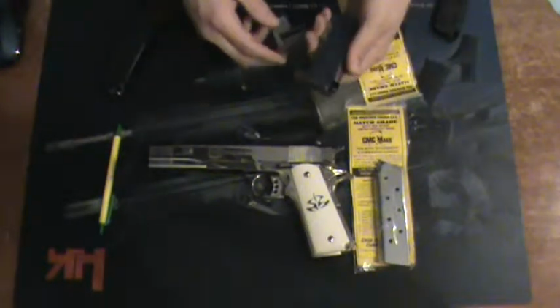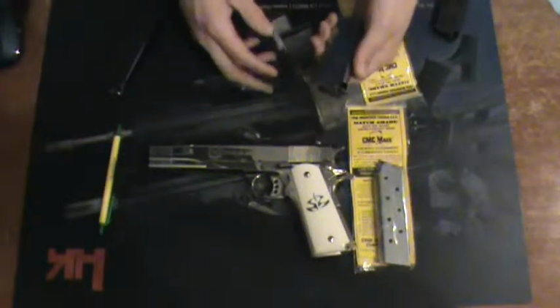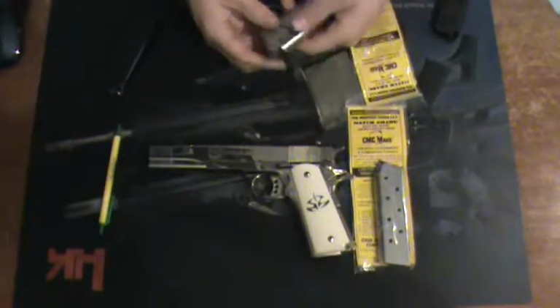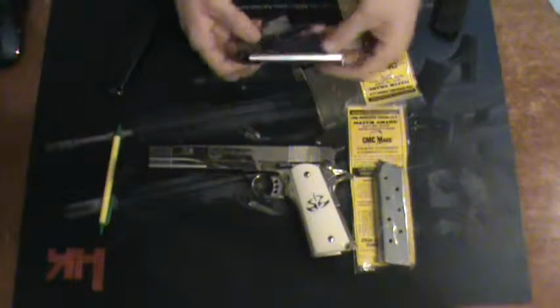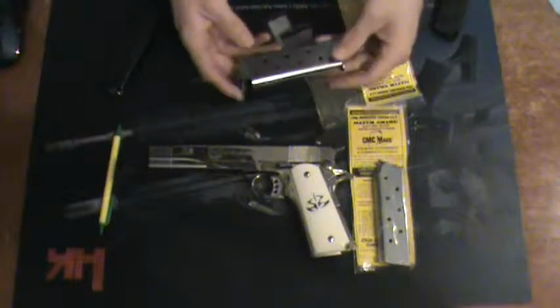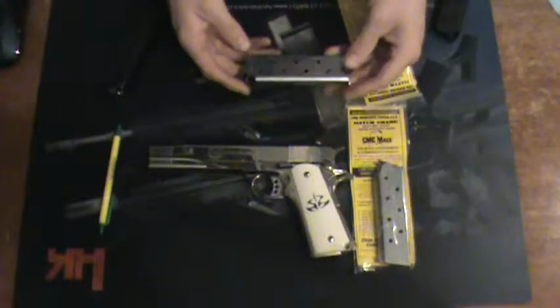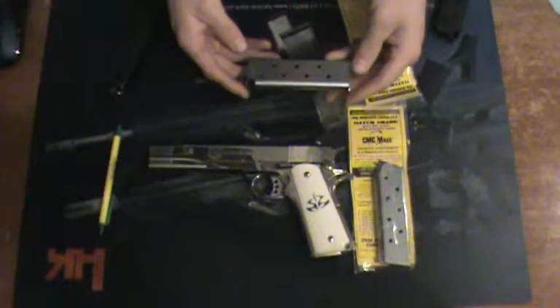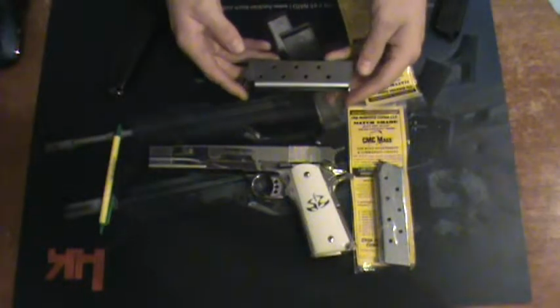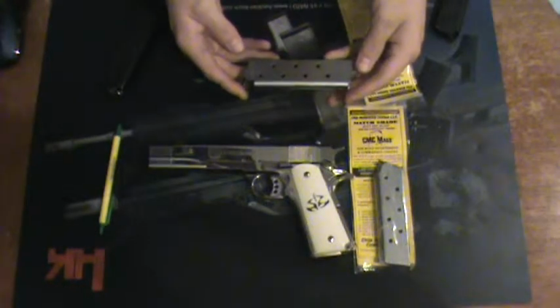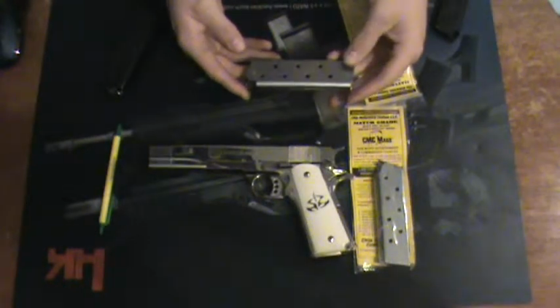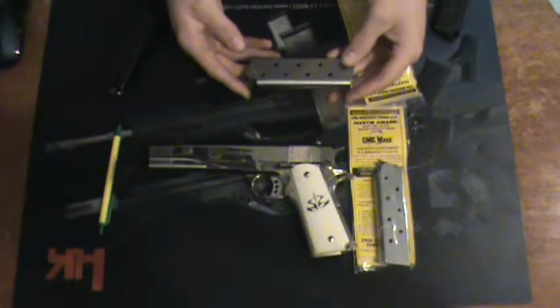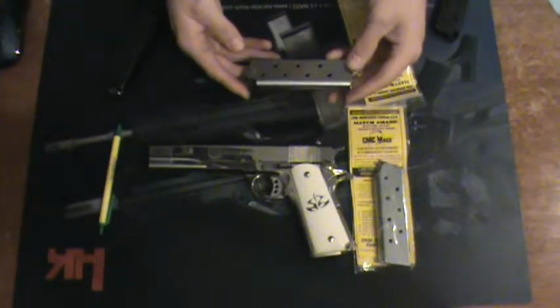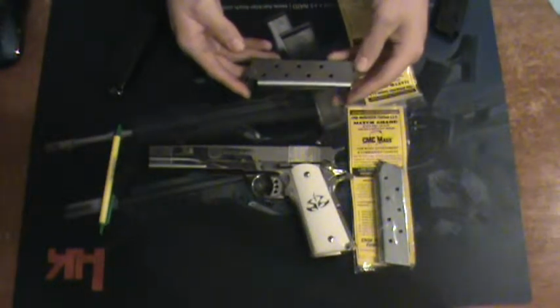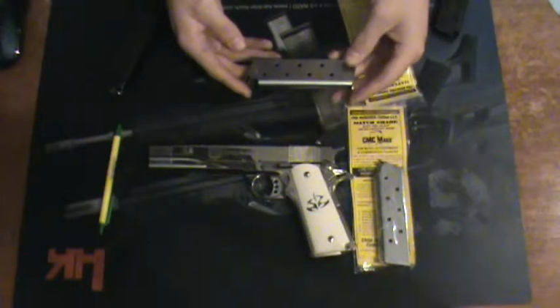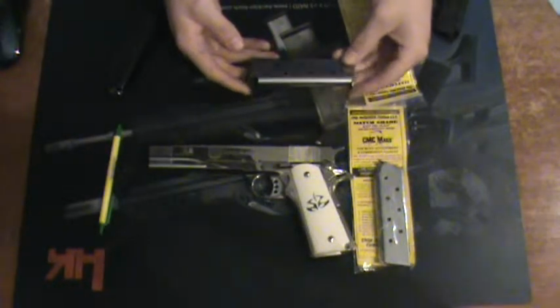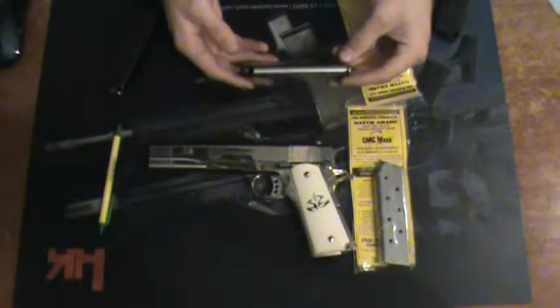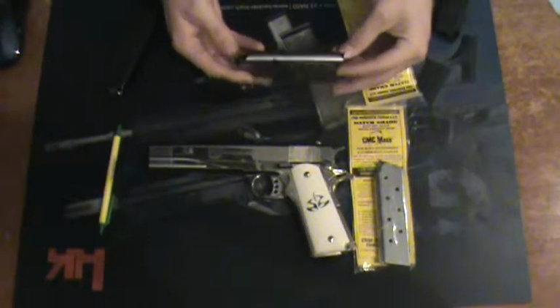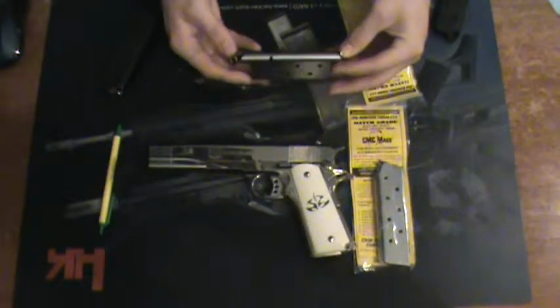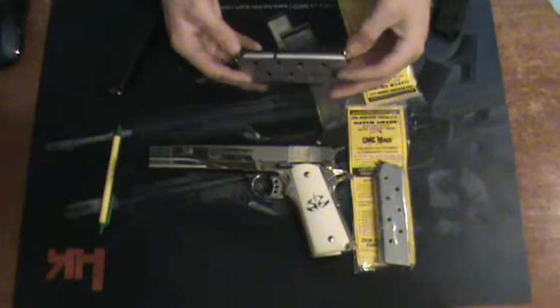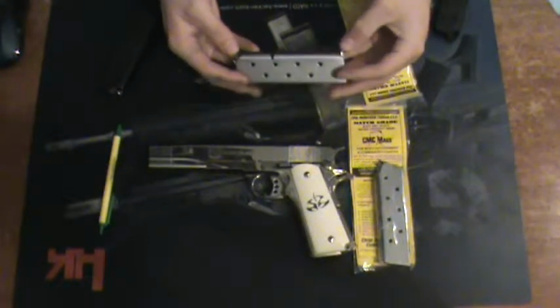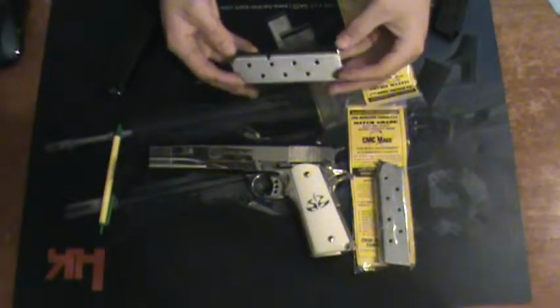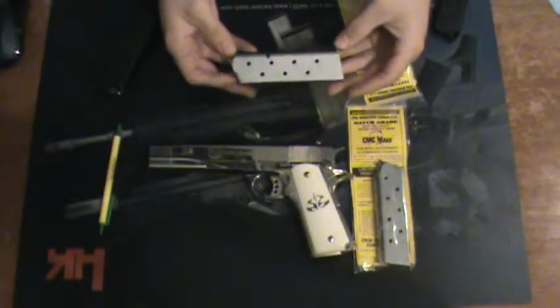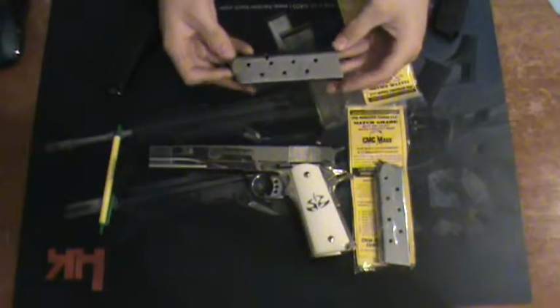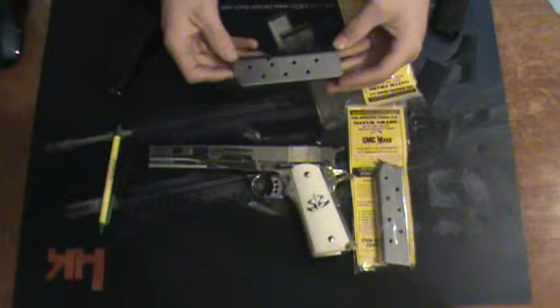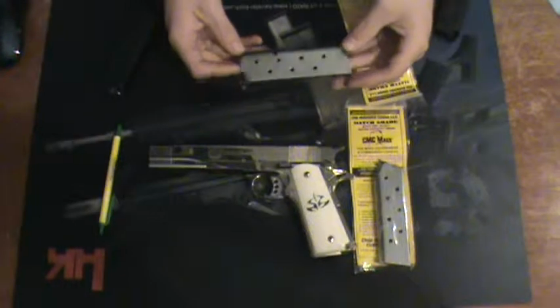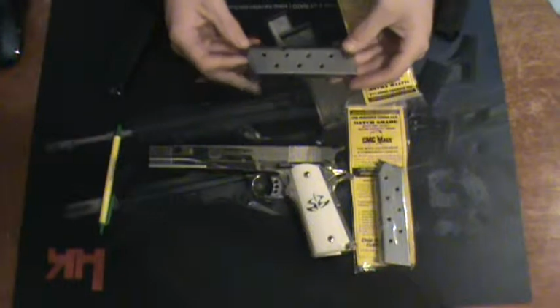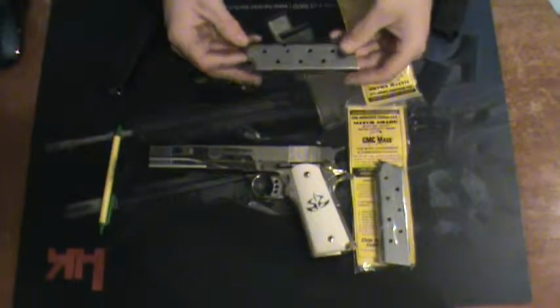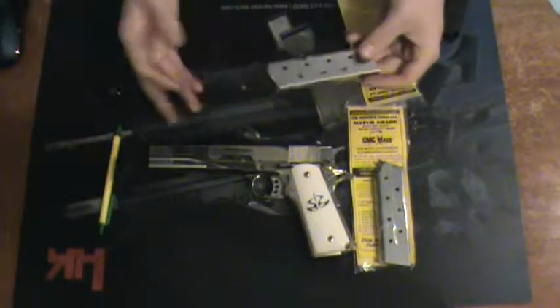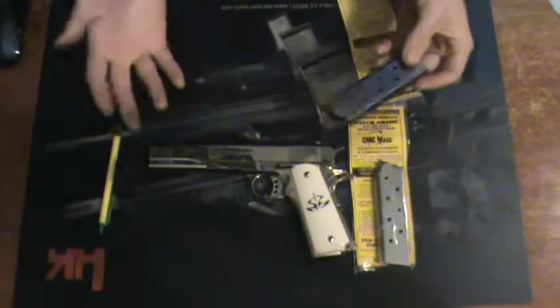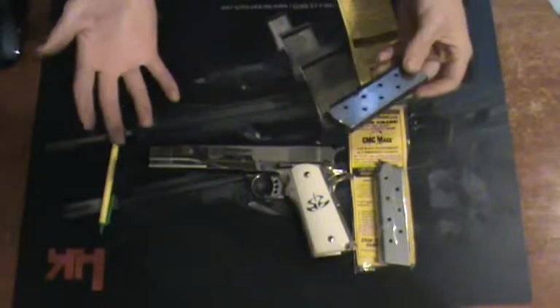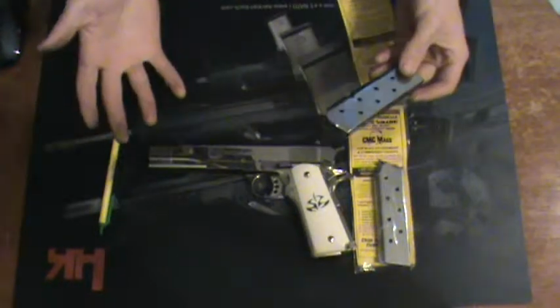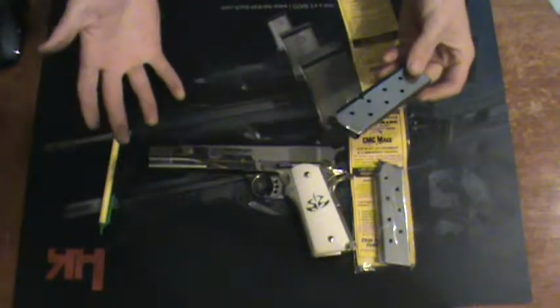Anyways, the mag alone is pretty standard. 1911 mags aren't anything really new — the 1911 has been around for literally 100 years.